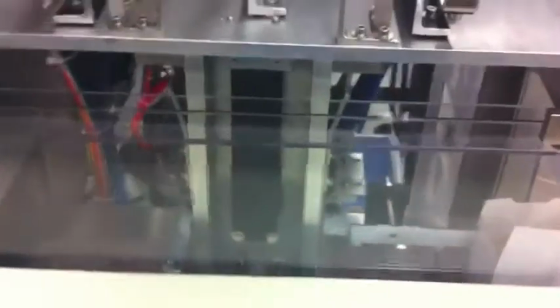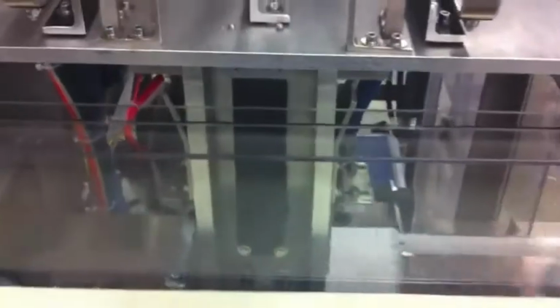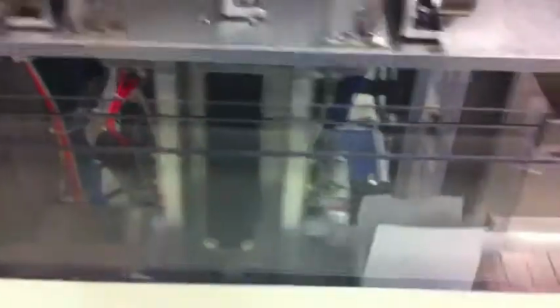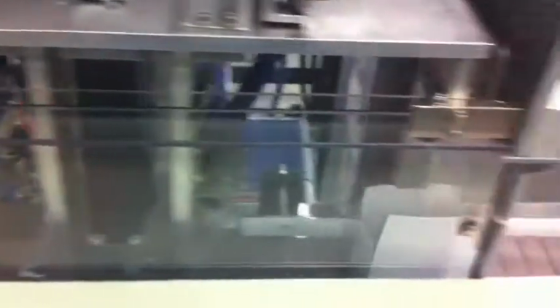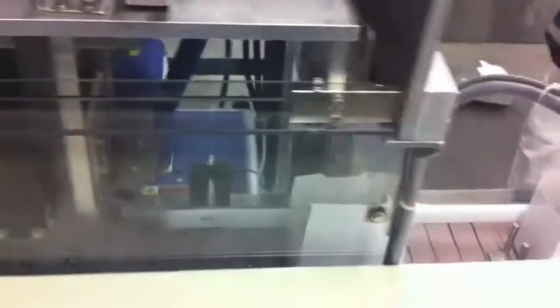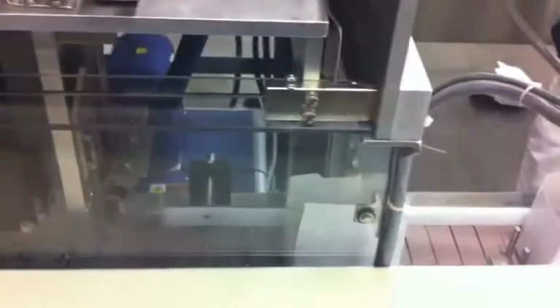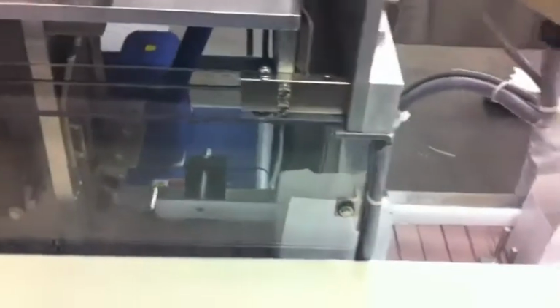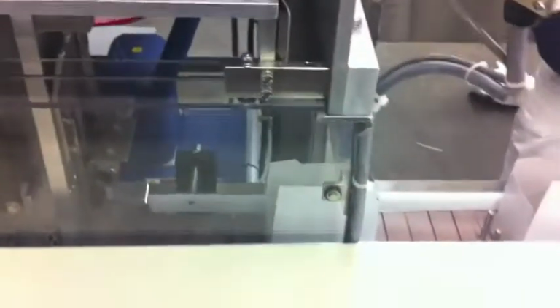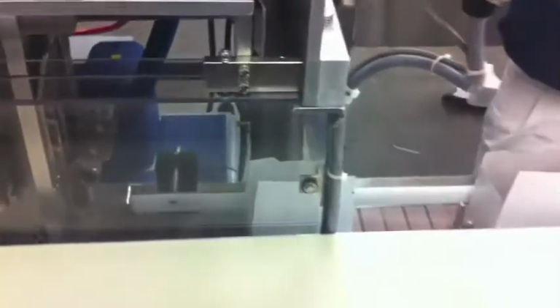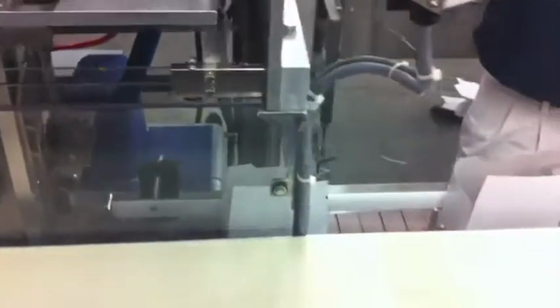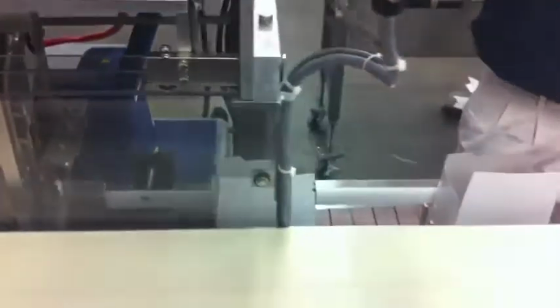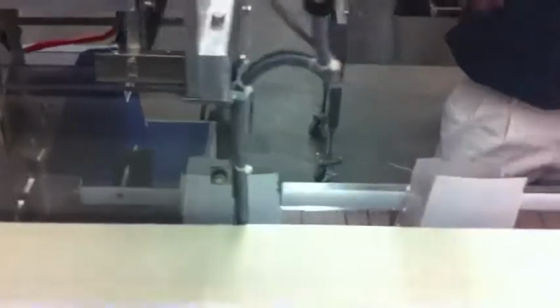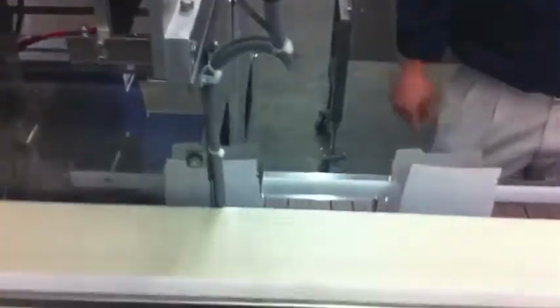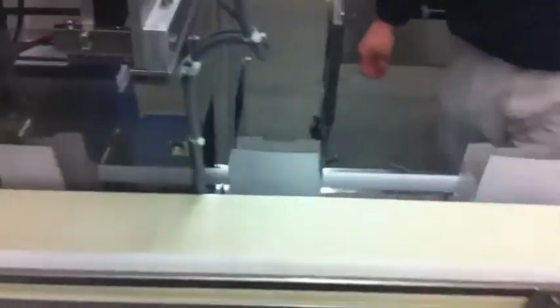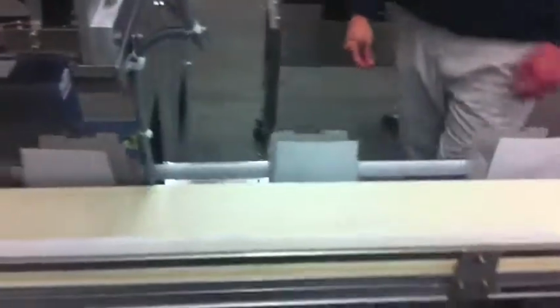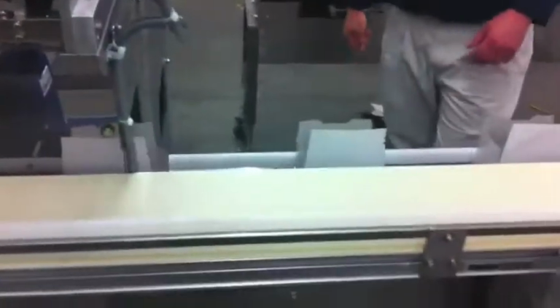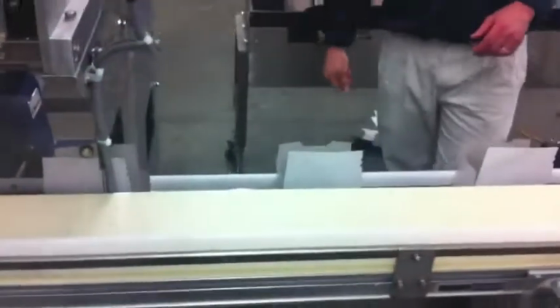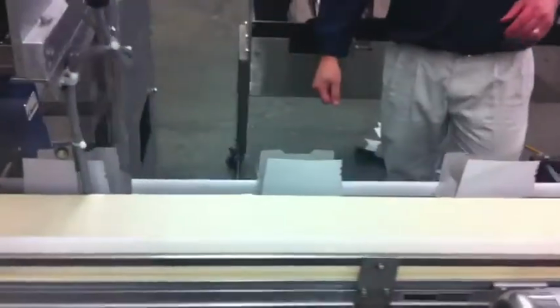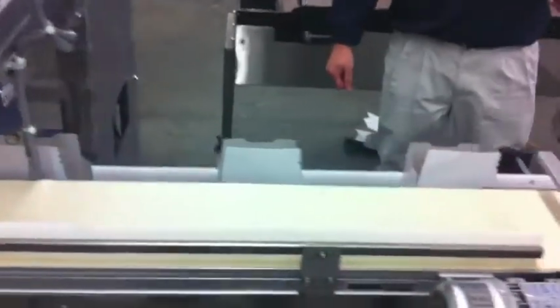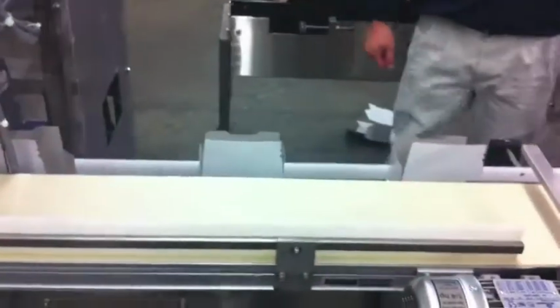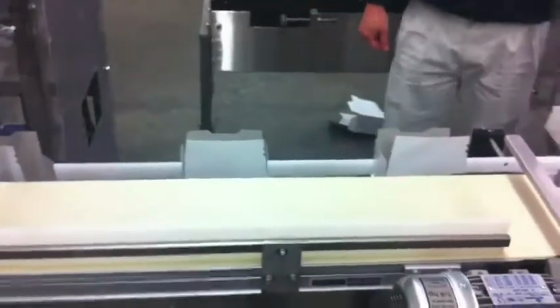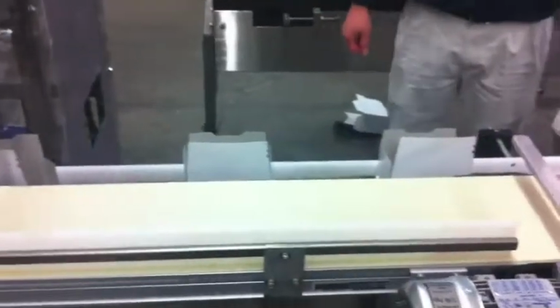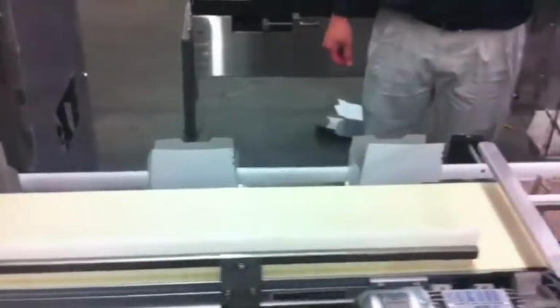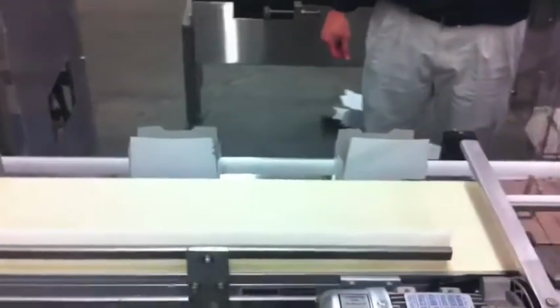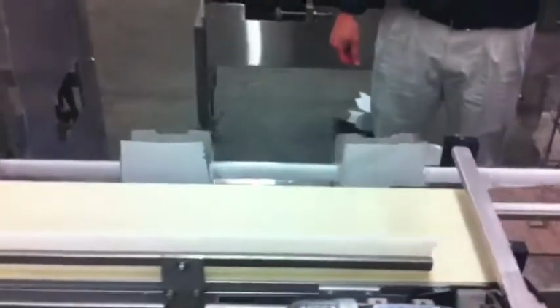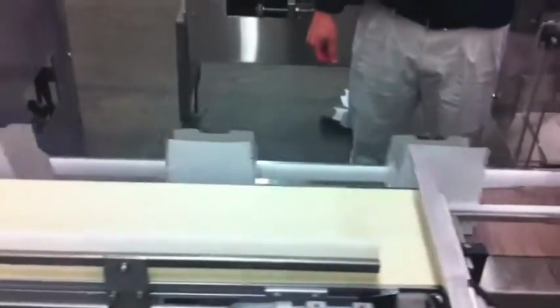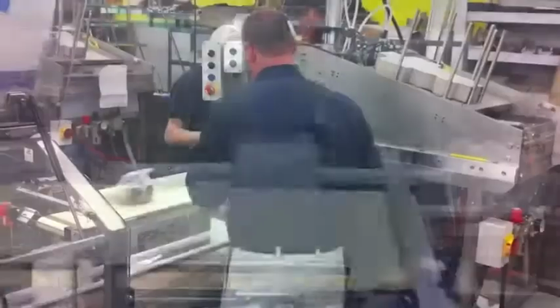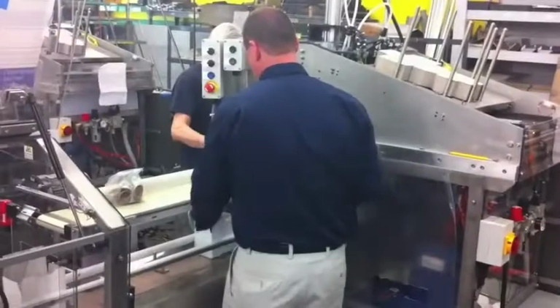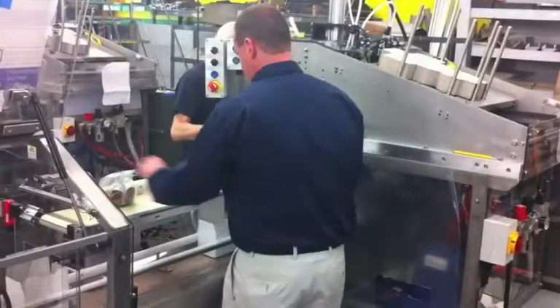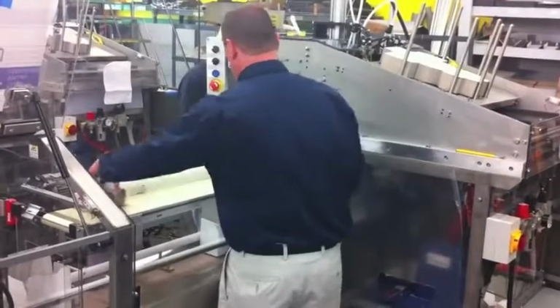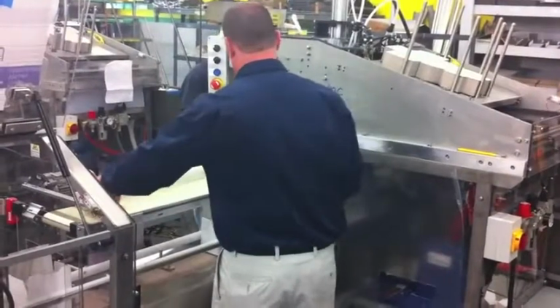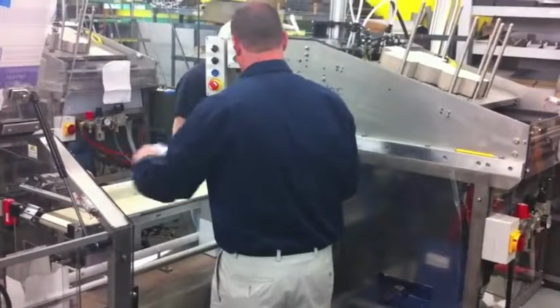While in this position, the blank is applied with Hot Melt adhesive and a mandrel plunges the blank through the tooling chamber and places the newly formed top load carton onto a flighted conveyor.